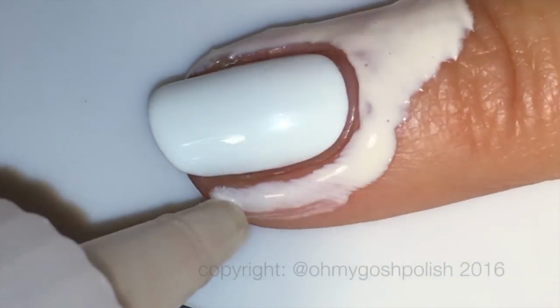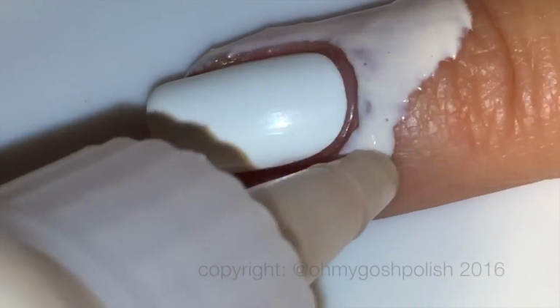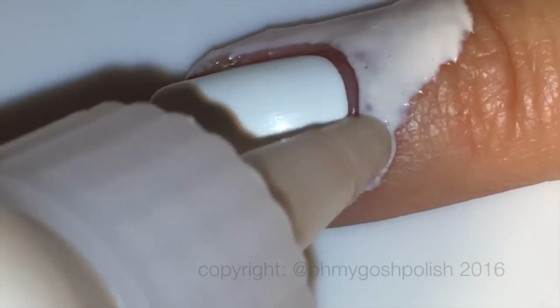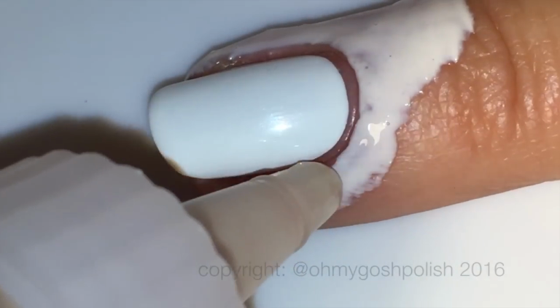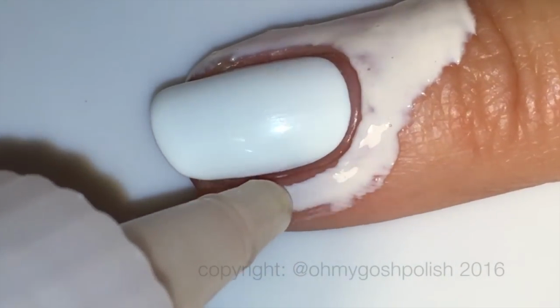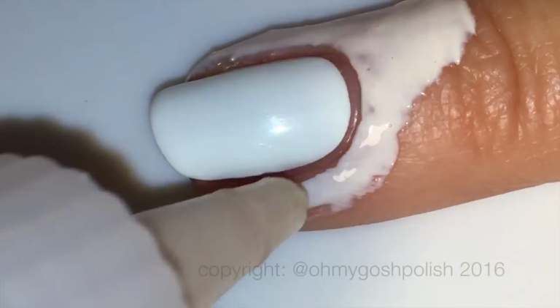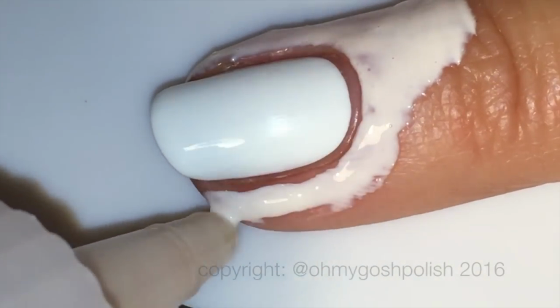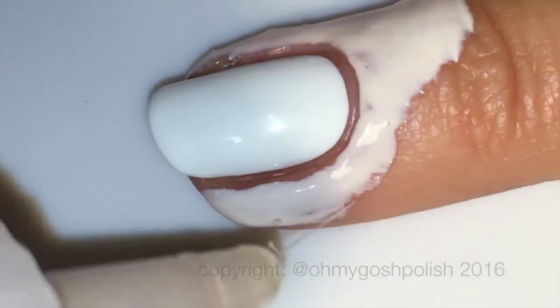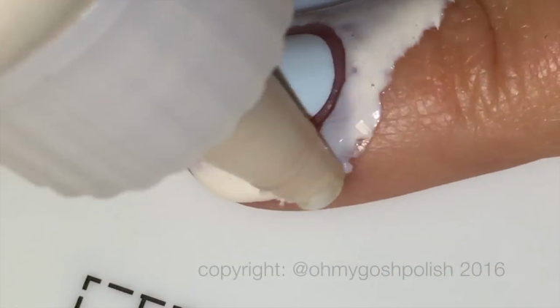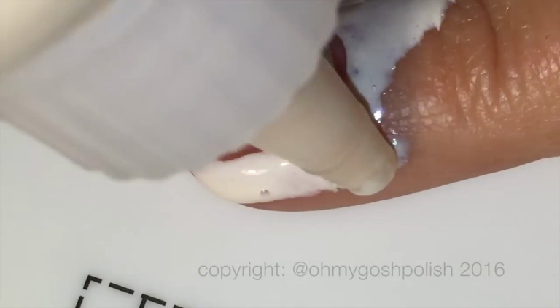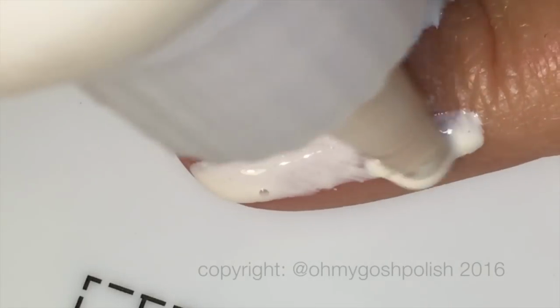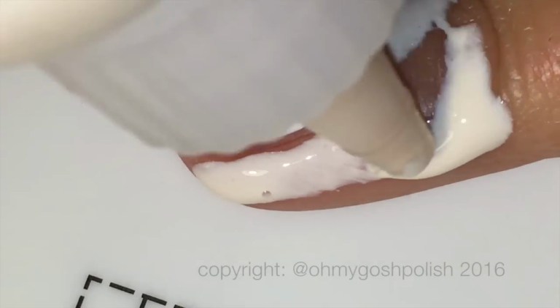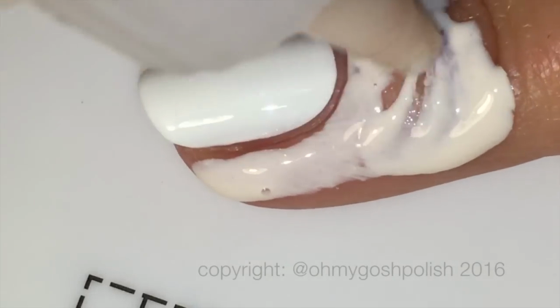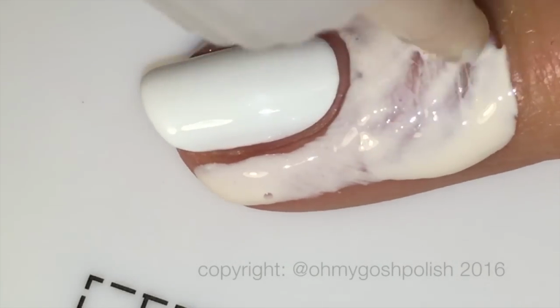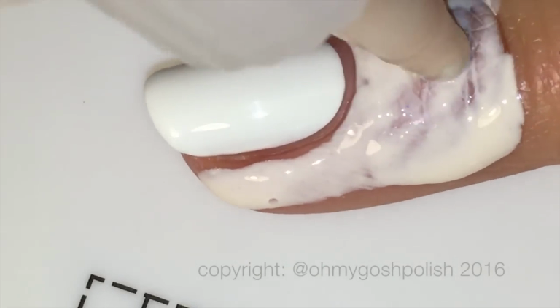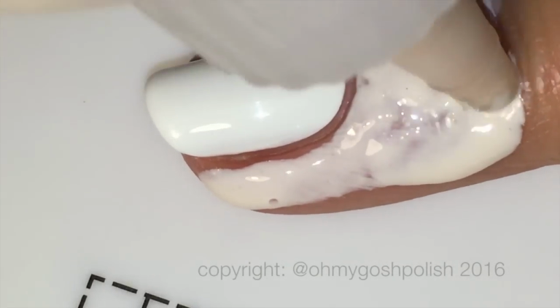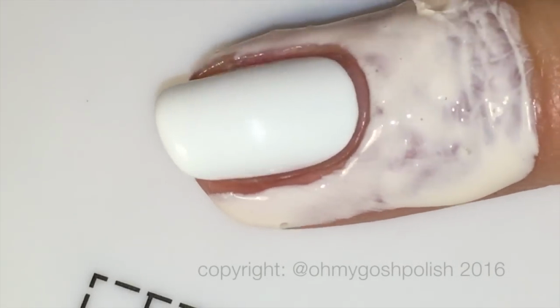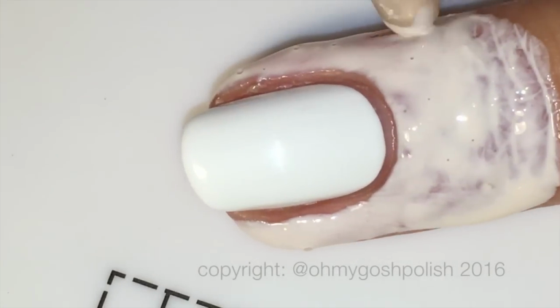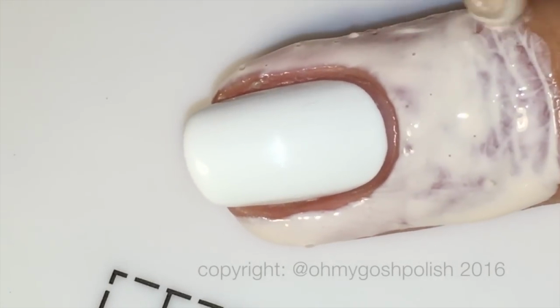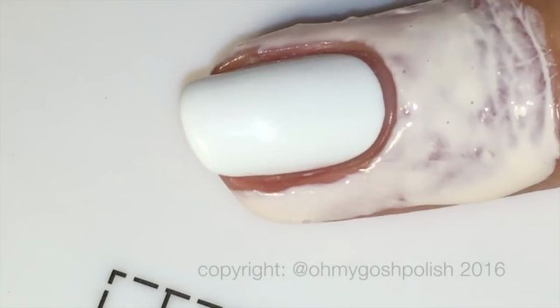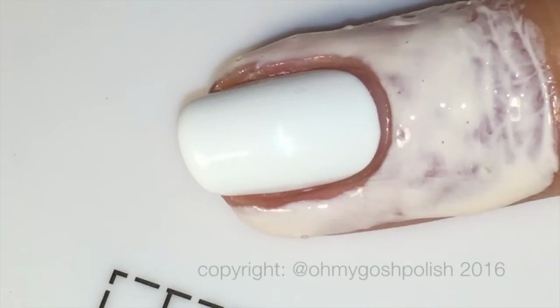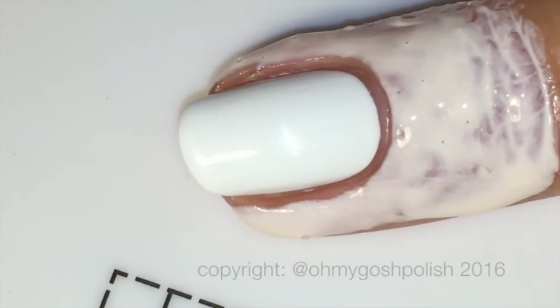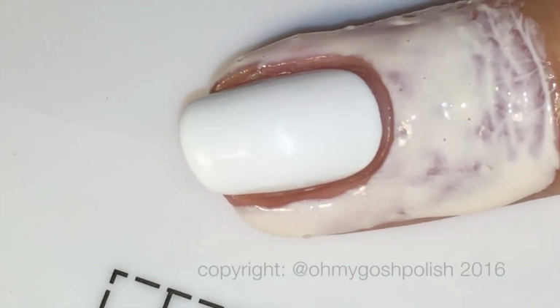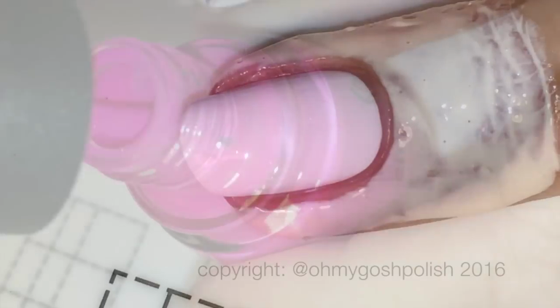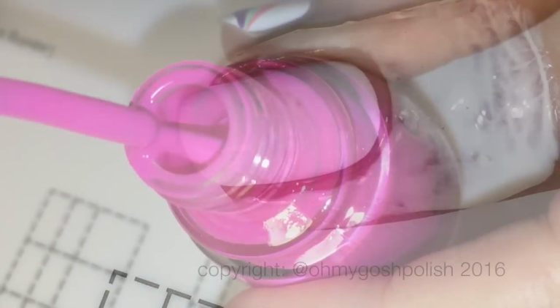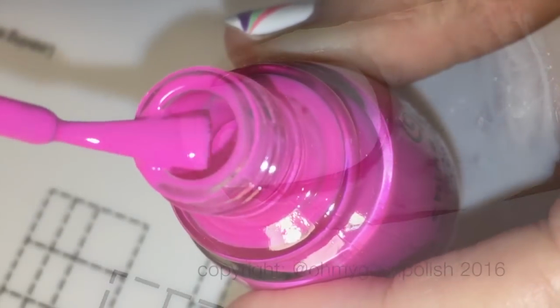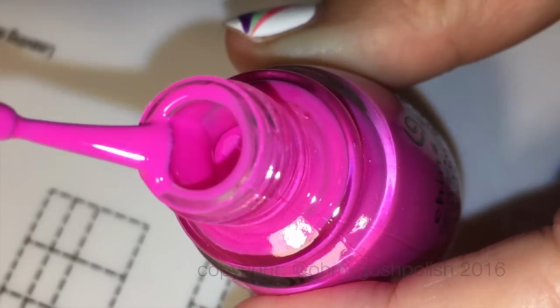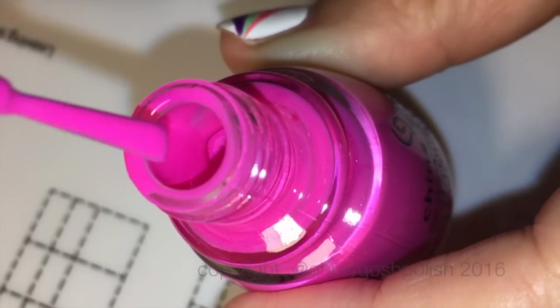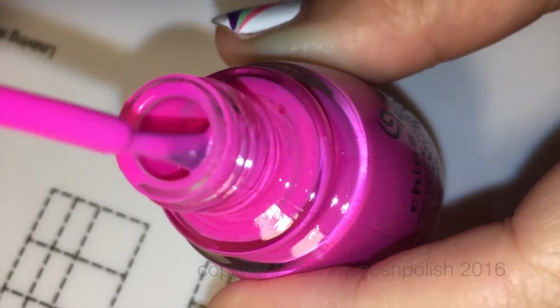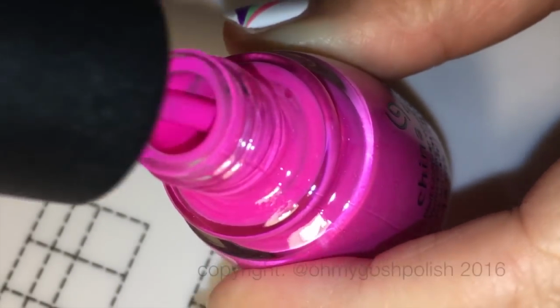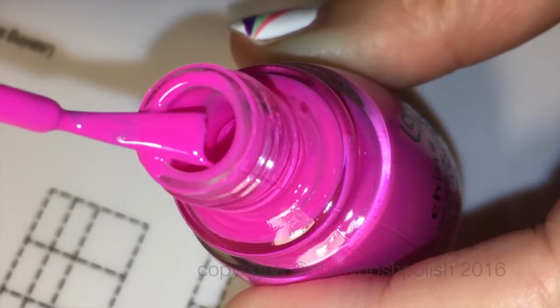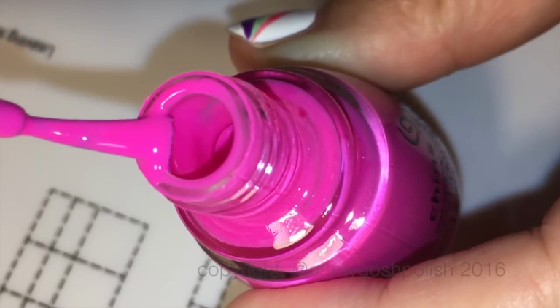Or you could just spend at least half an hour on each nail cleaning up the mess that you make with a gradient, and that's what we all used to do. I'm so glad I don't have to do that anymore. Before we get into the actual nail art, I wanted to show you the creaminess of these China Glaze creams.